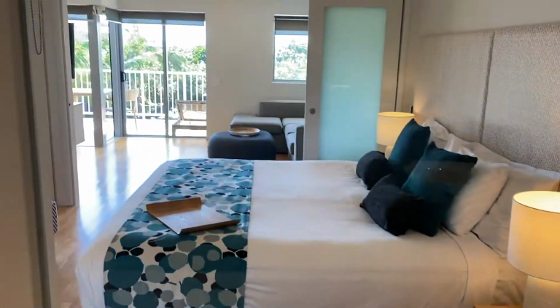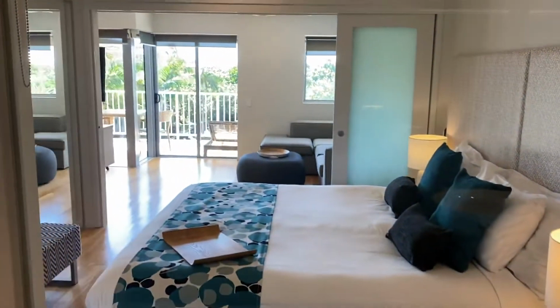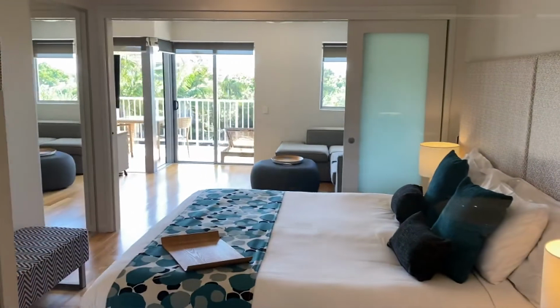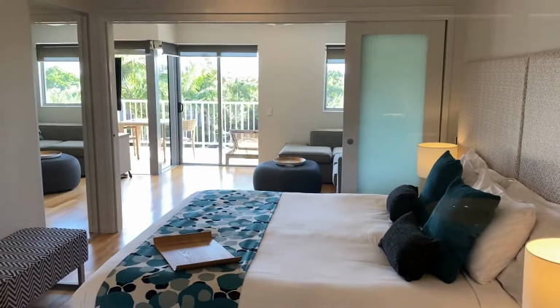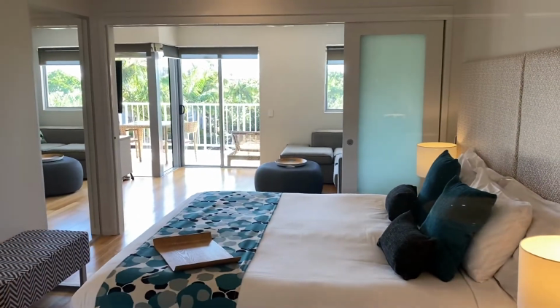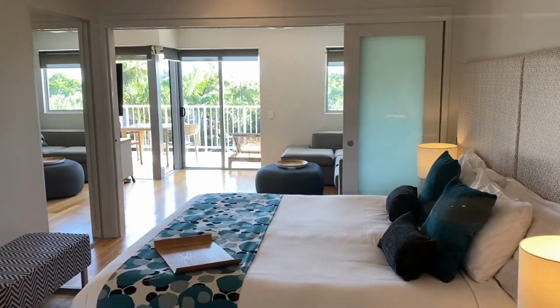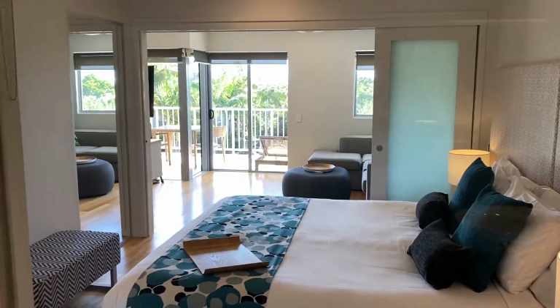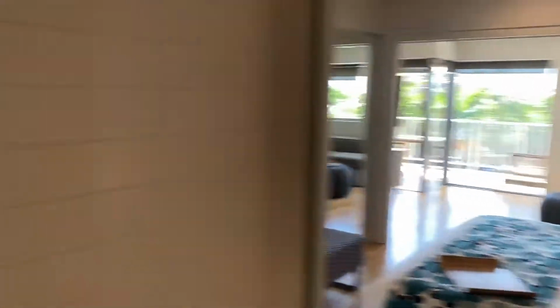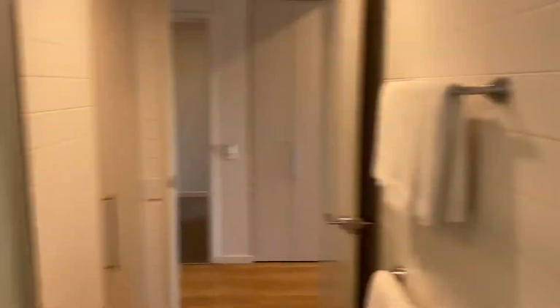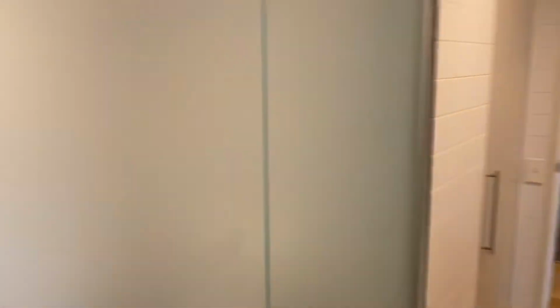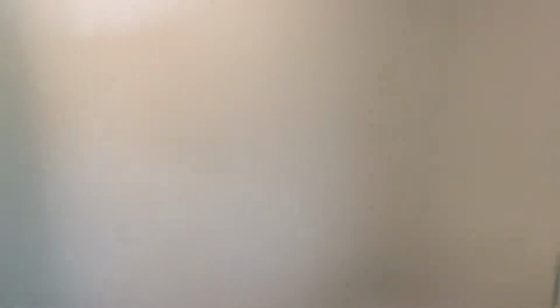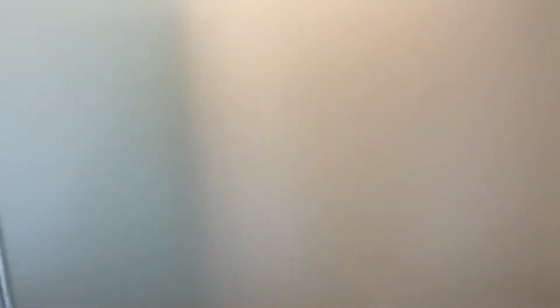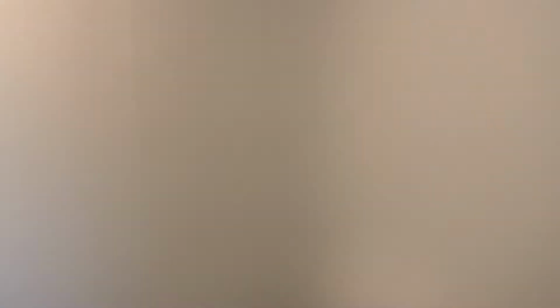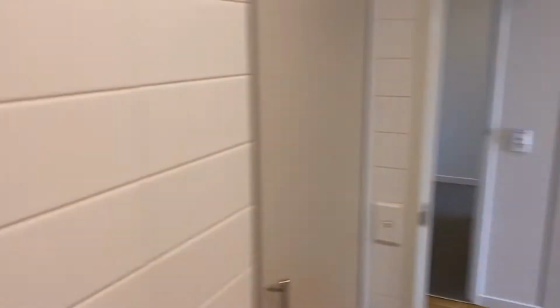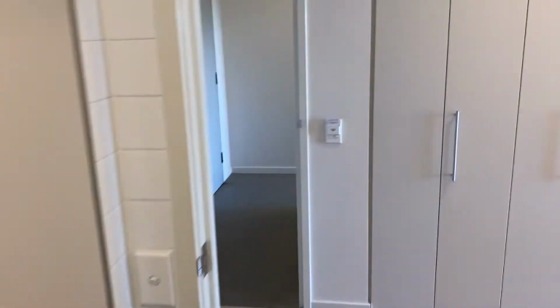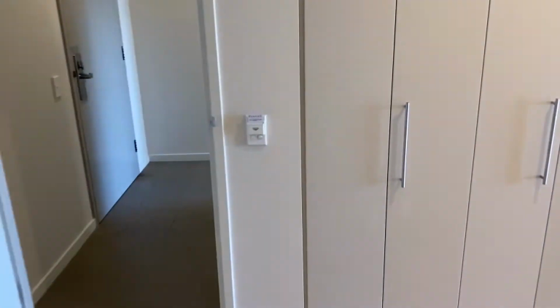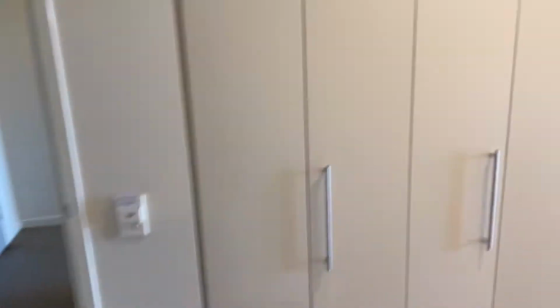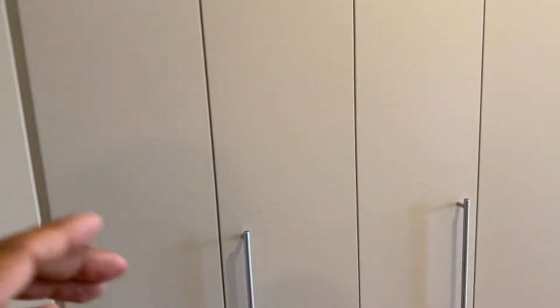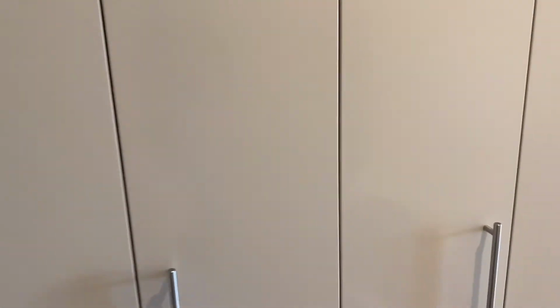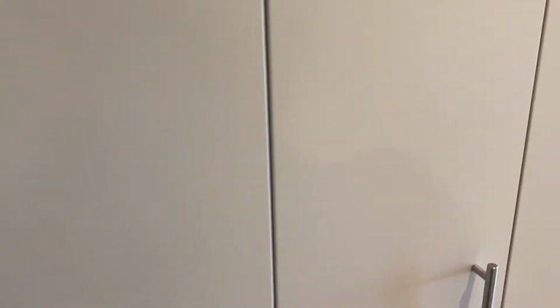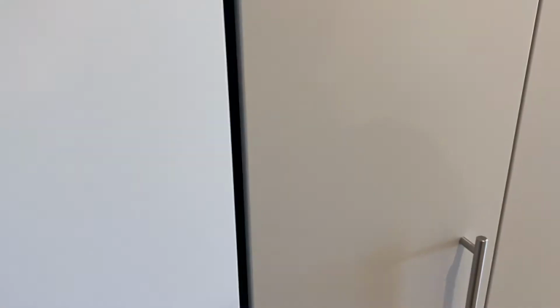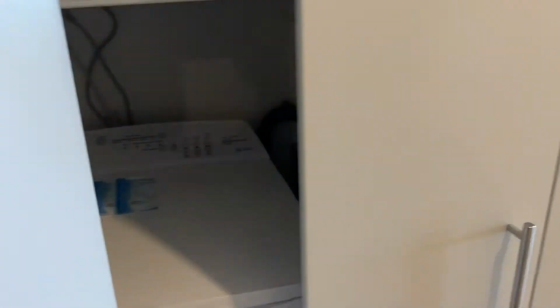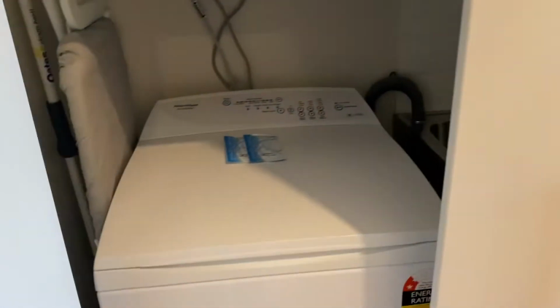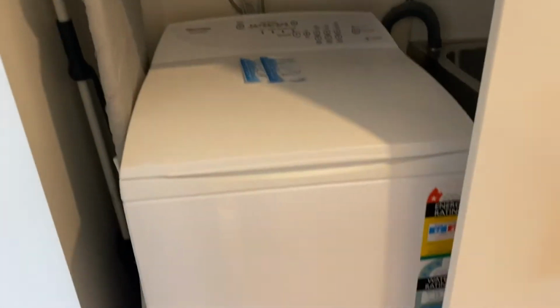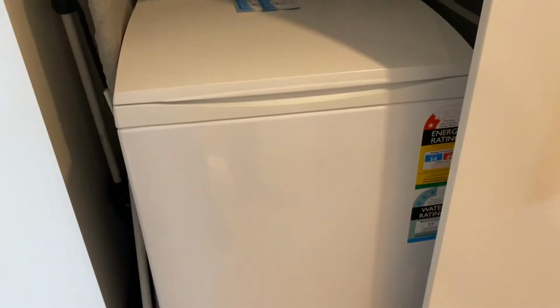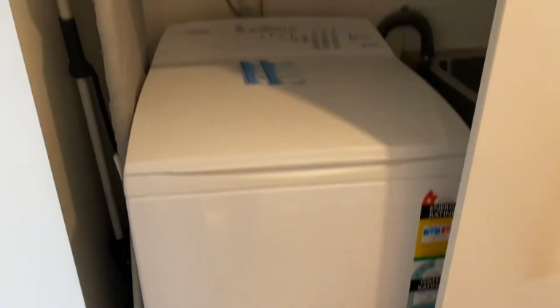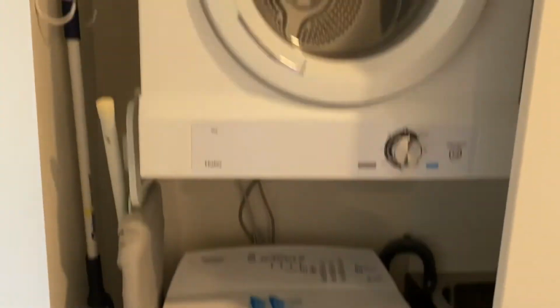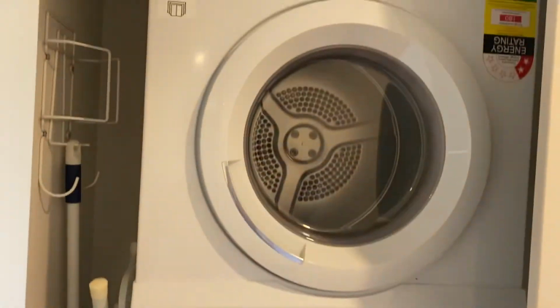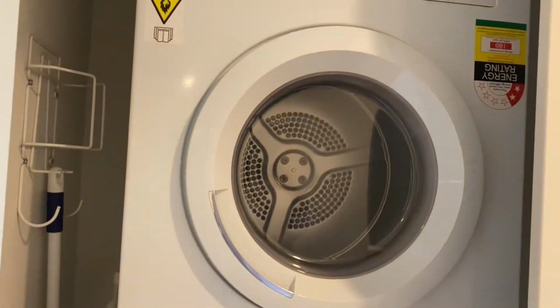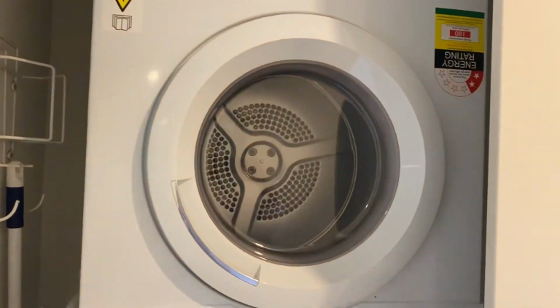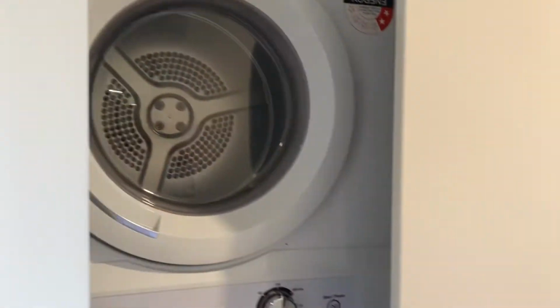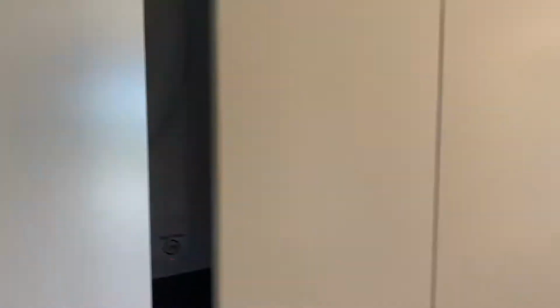Through to the master bedroom and its outlook. There are showers and toilets behind these screens. We have a washing machine and dryer in these cupboards.